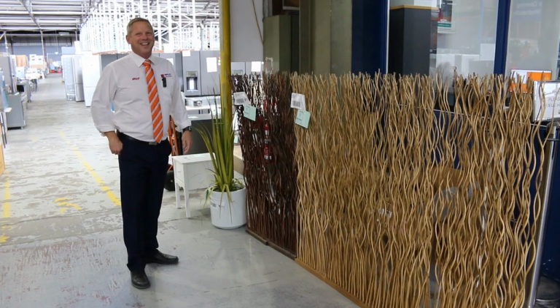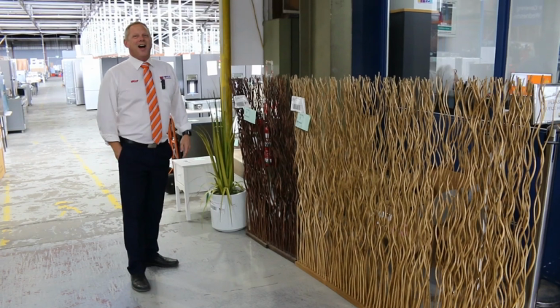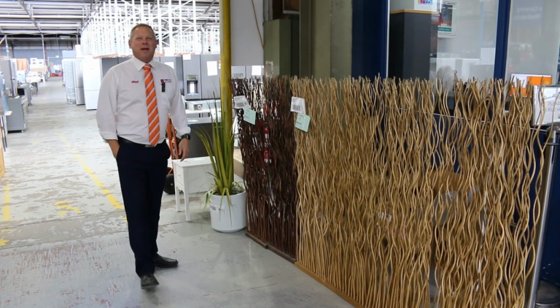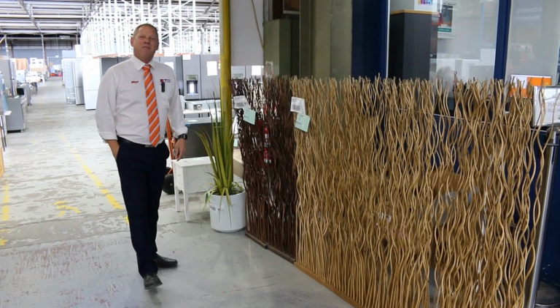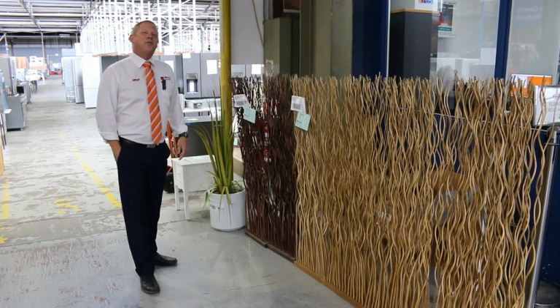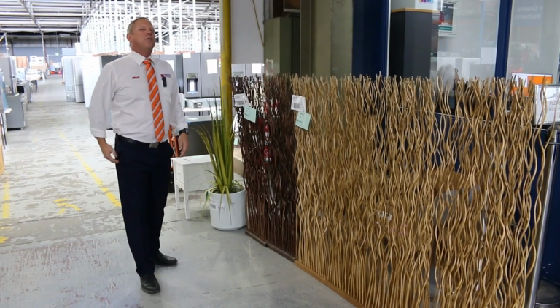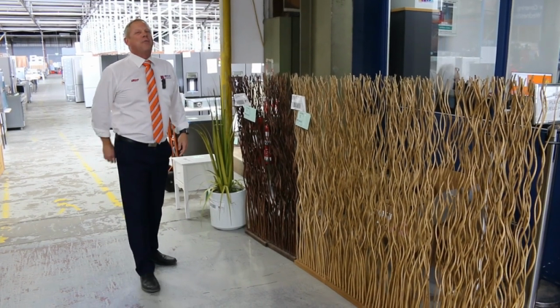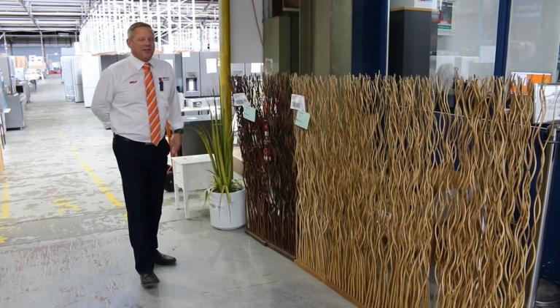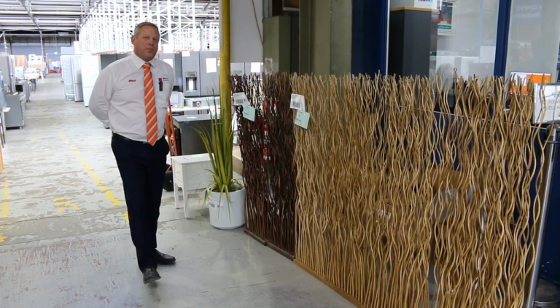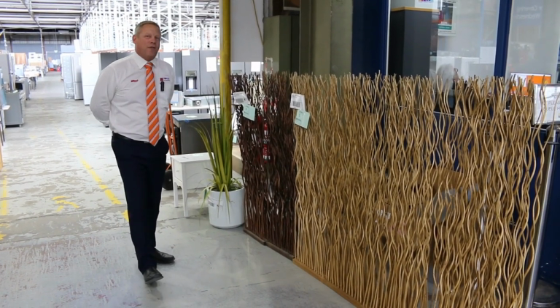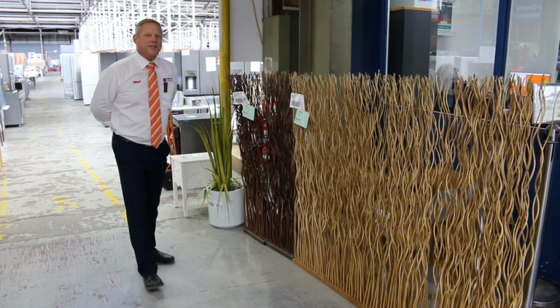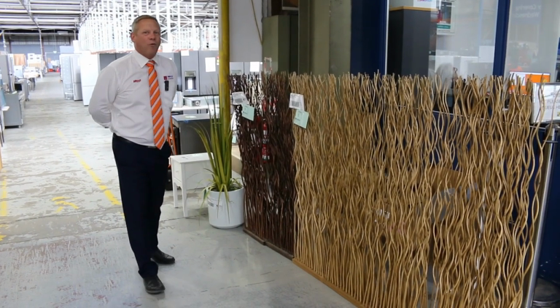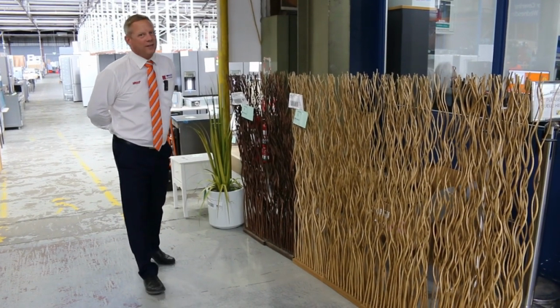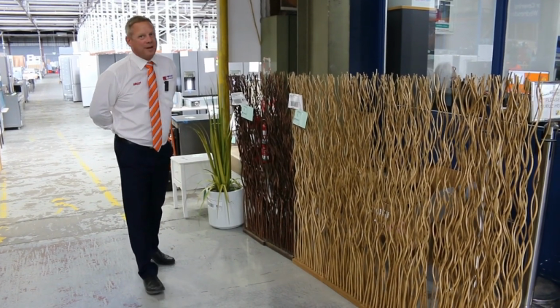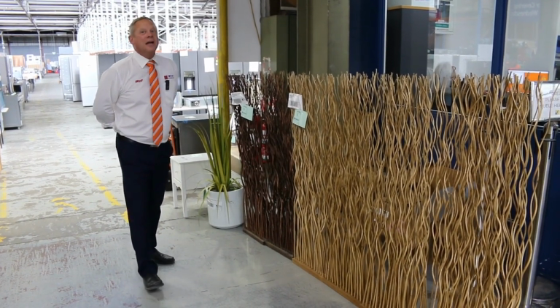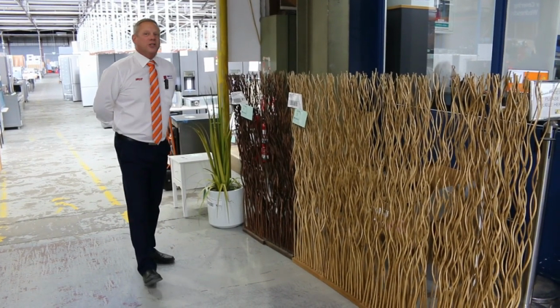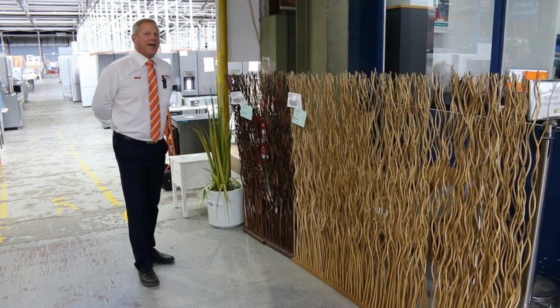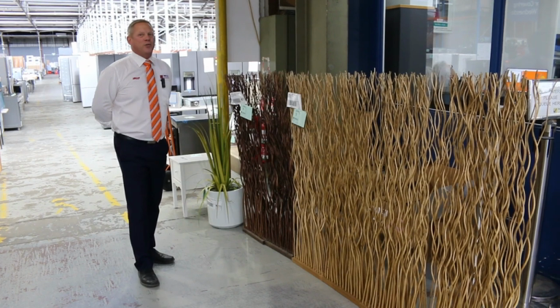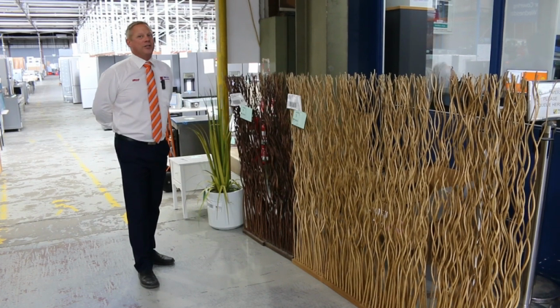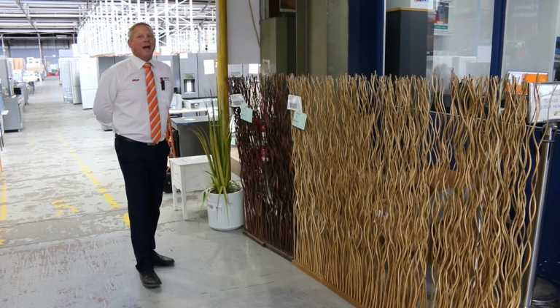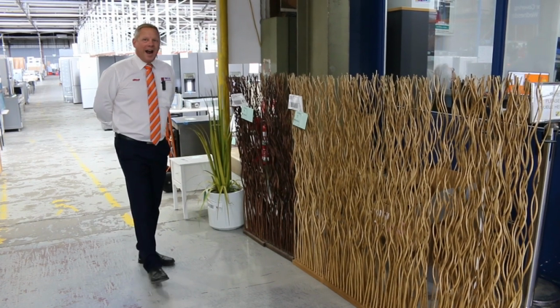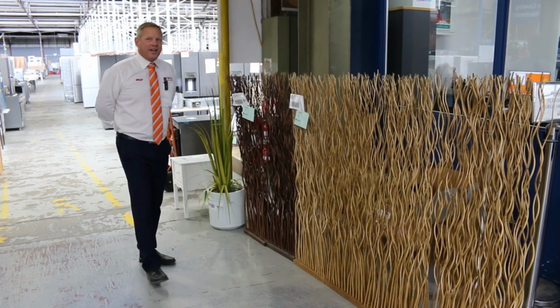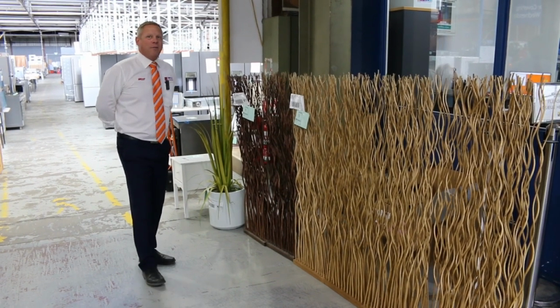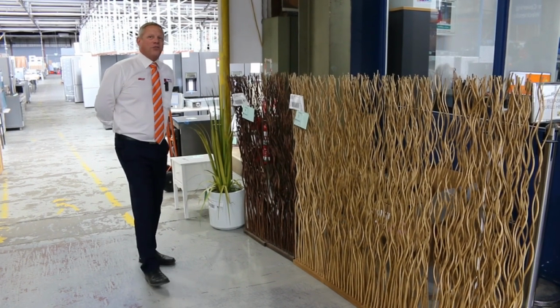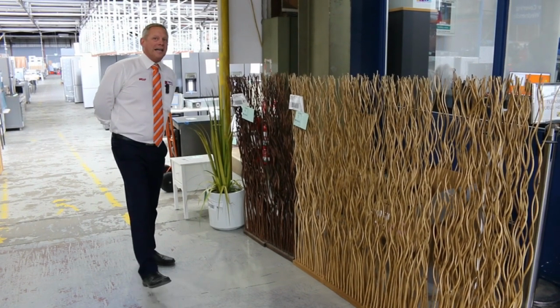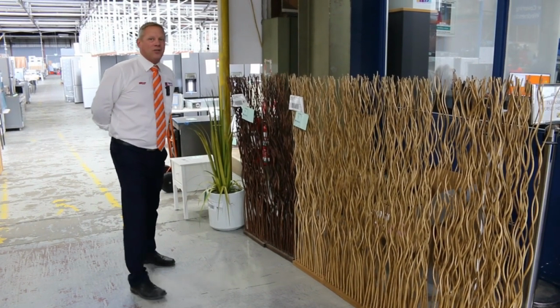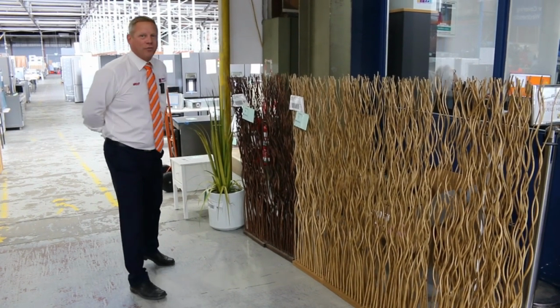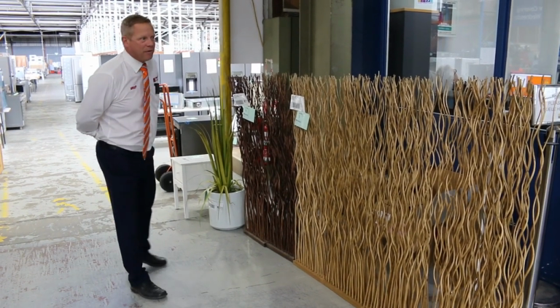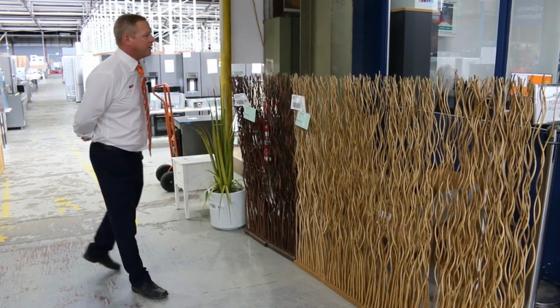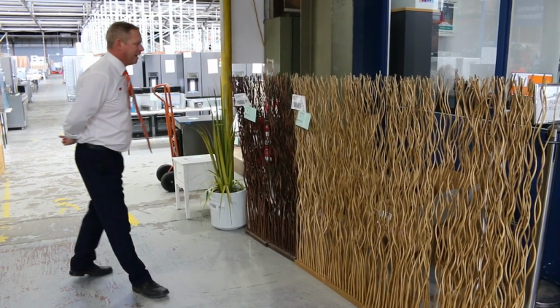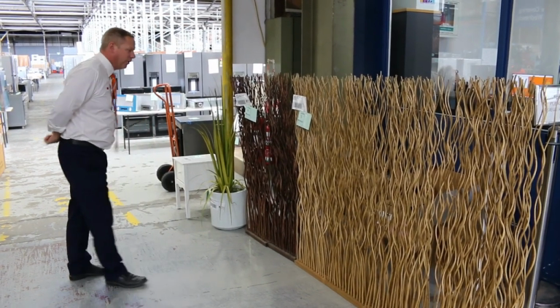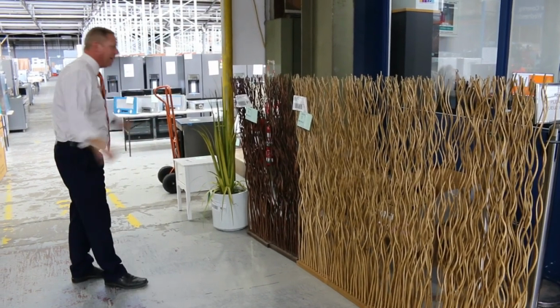Hi, I'm Liam from Fowles and welcome to the Home Renovators auction preview for Wednesday the 14th of December 2022 at 10am. It's the second last auction for the year, folks, and it's an absolute ripper.